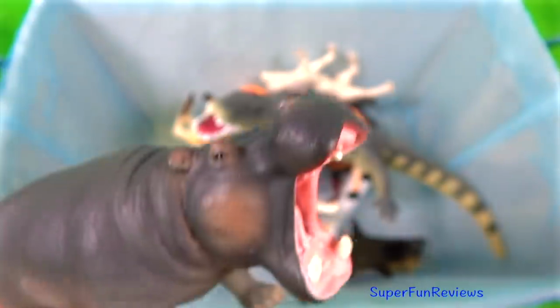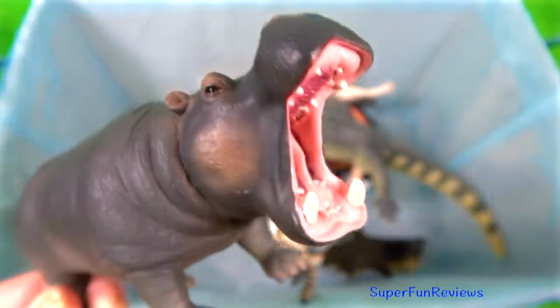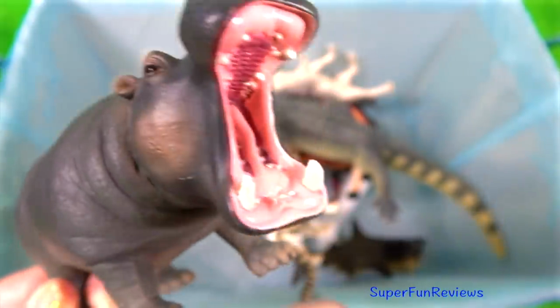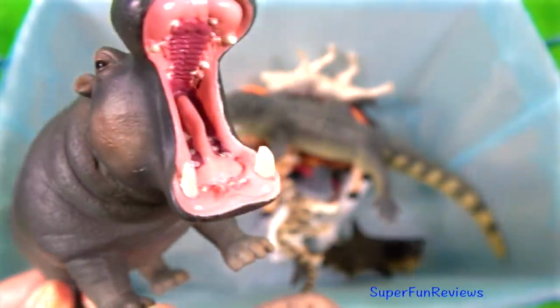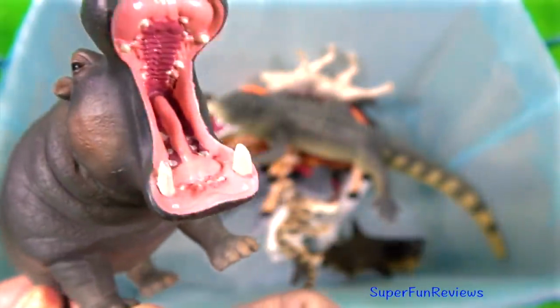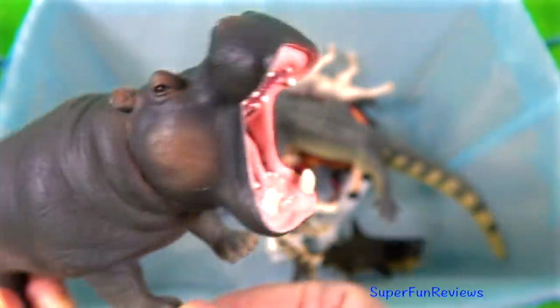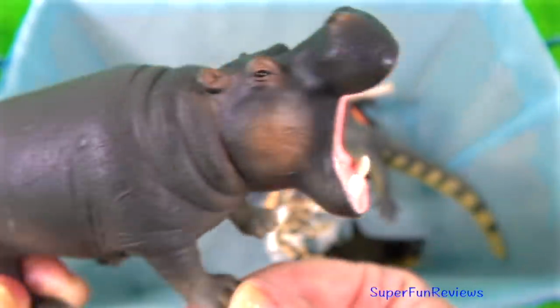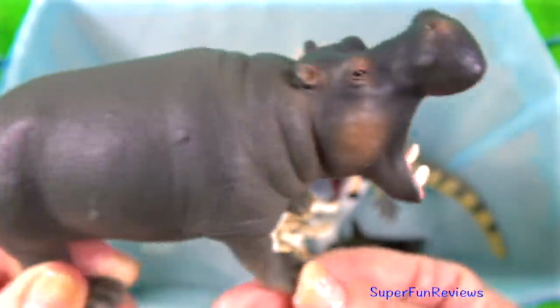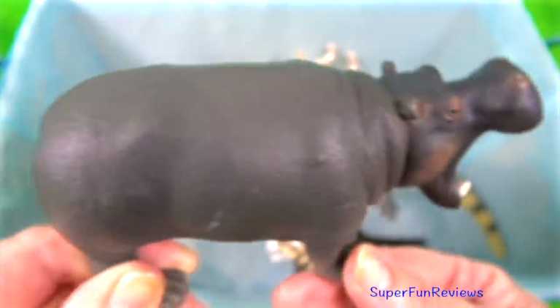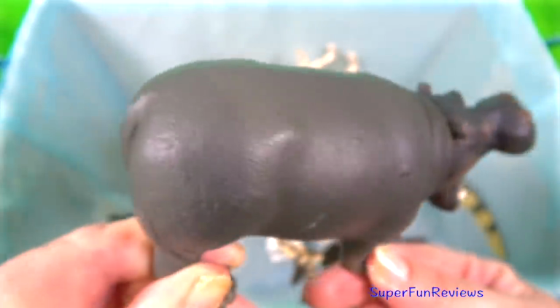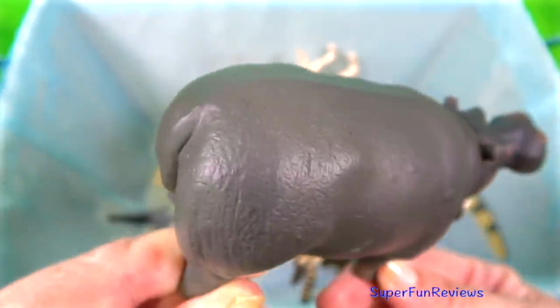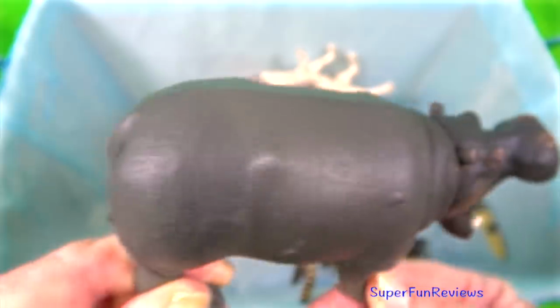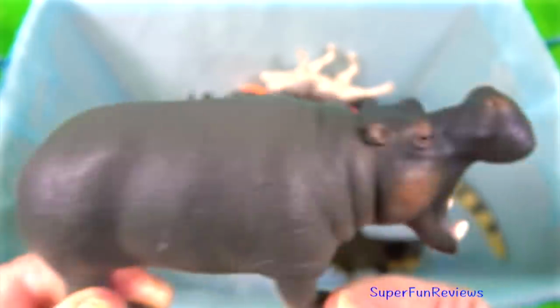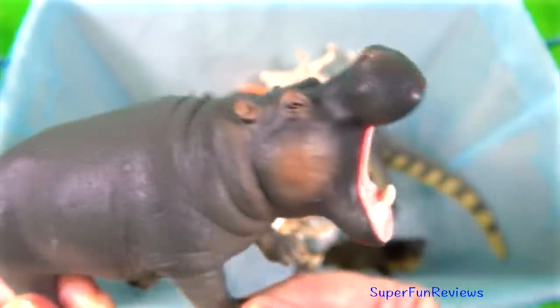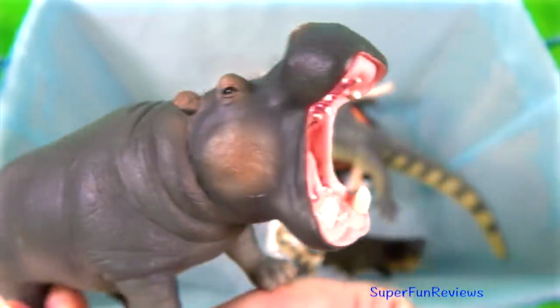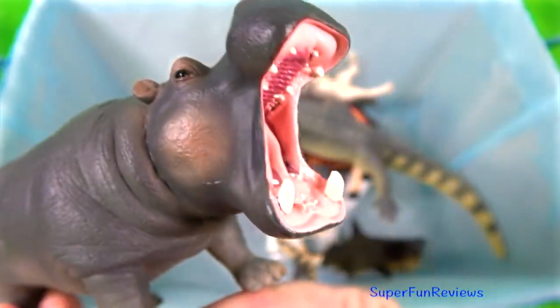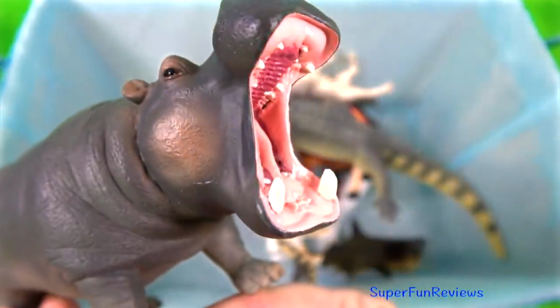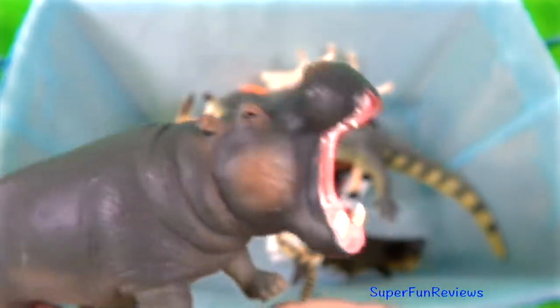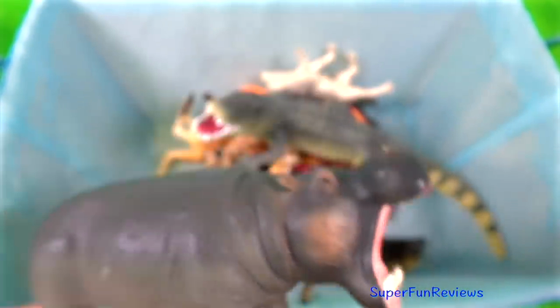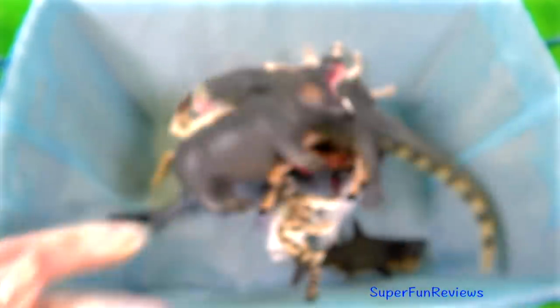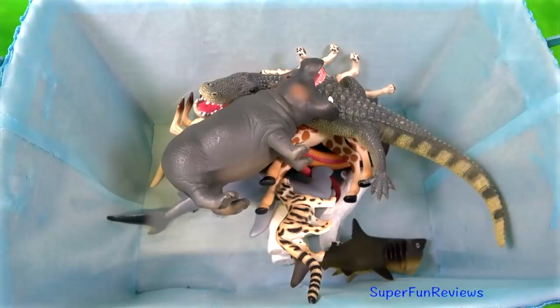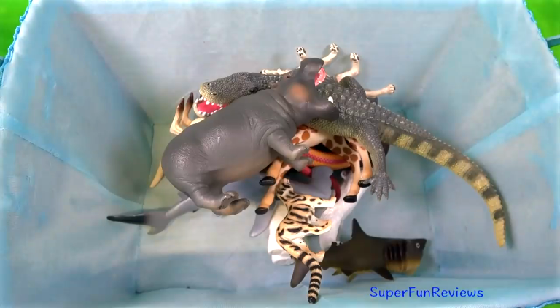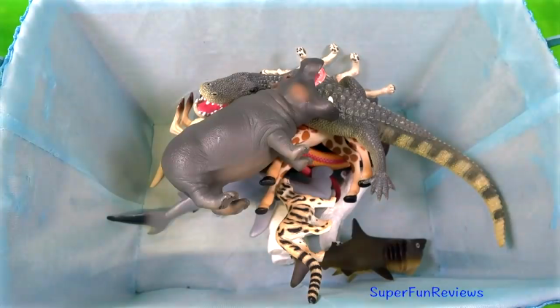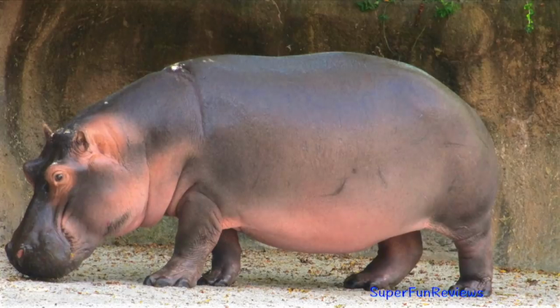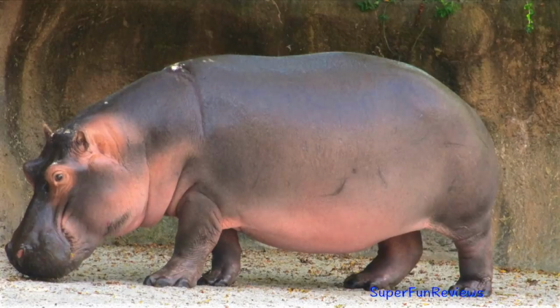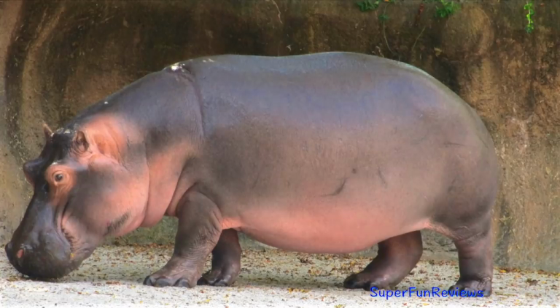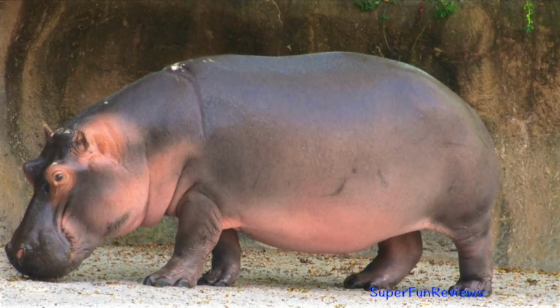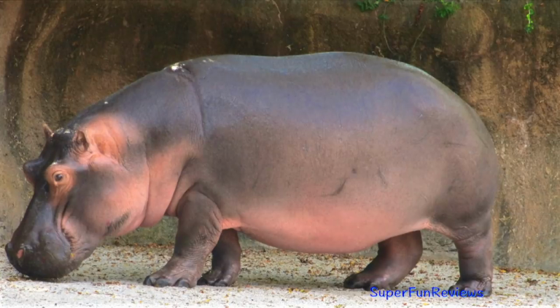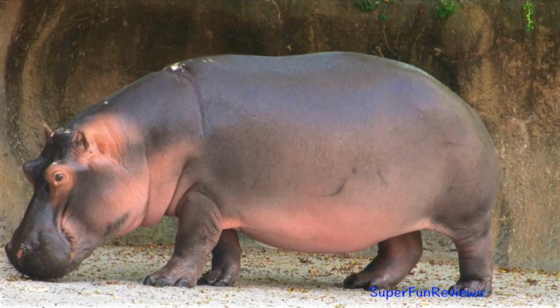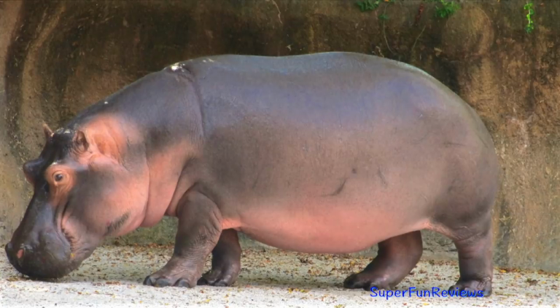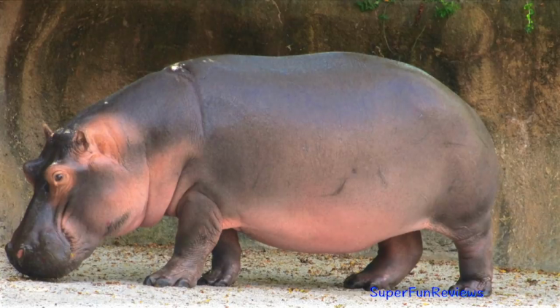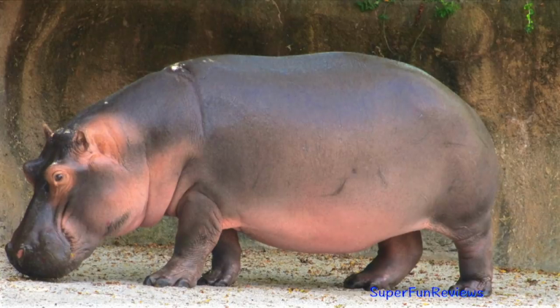The hippopotamus. The skin is five centimetres or two inches thick on the flanks, but thinner elsewhere and nearly hairless.